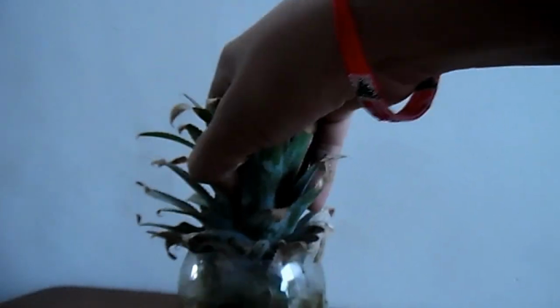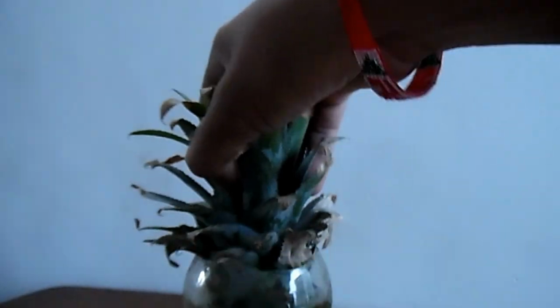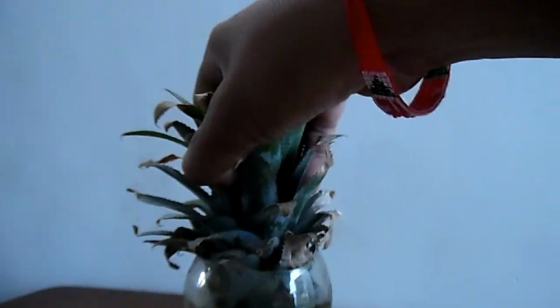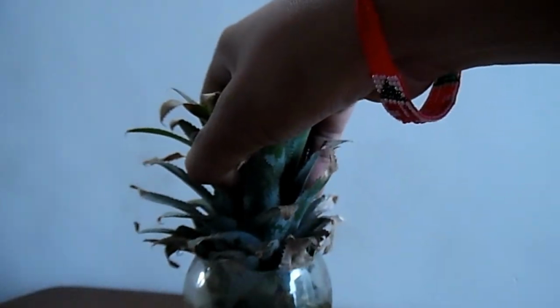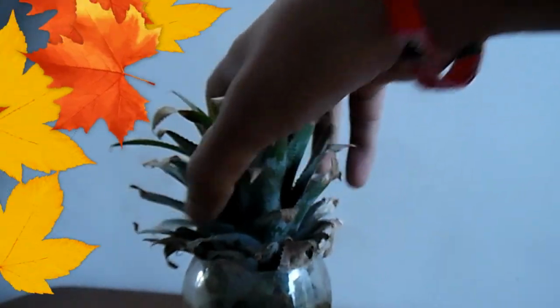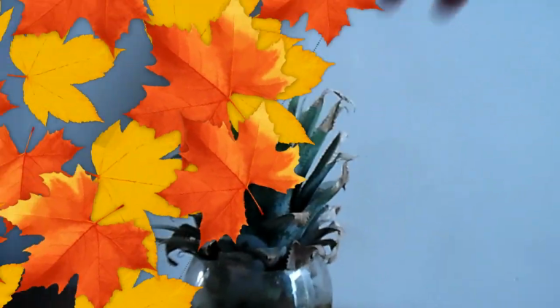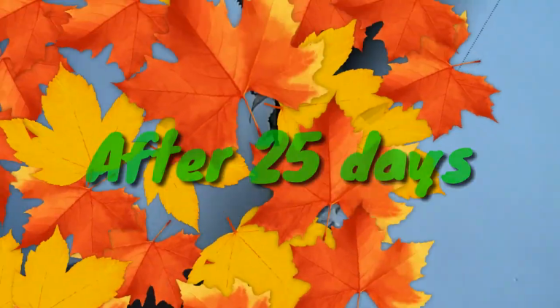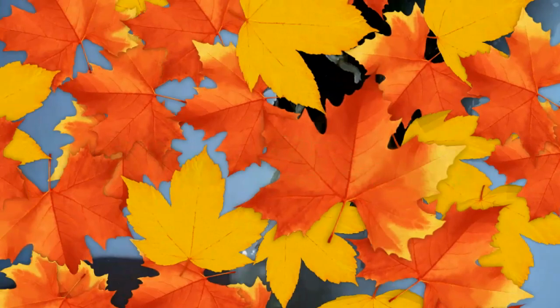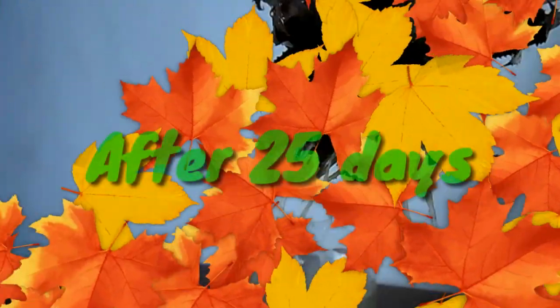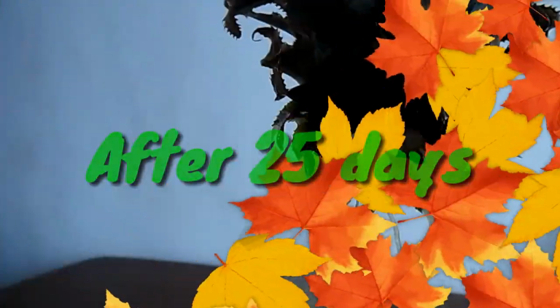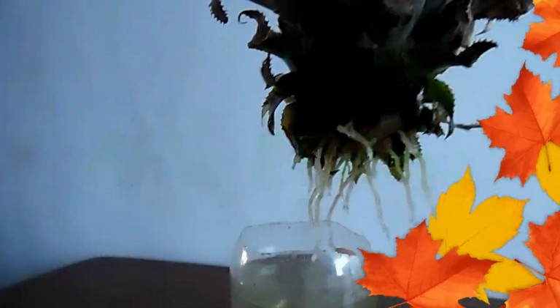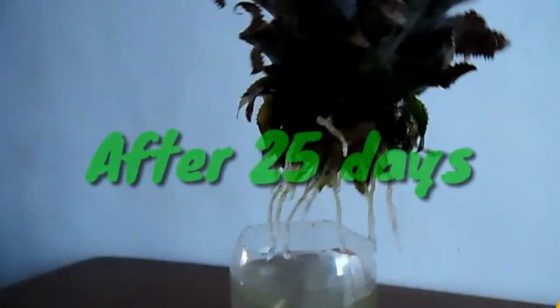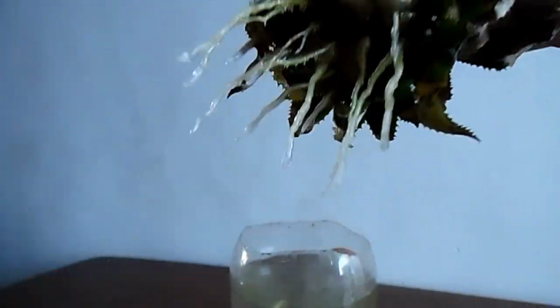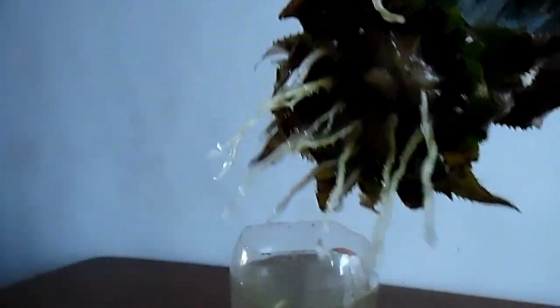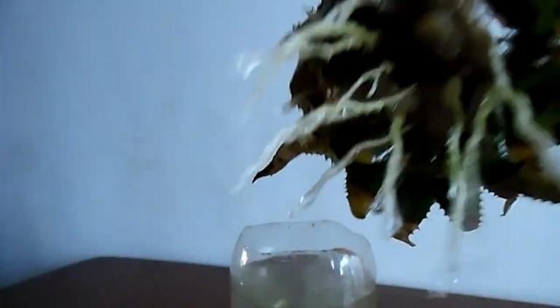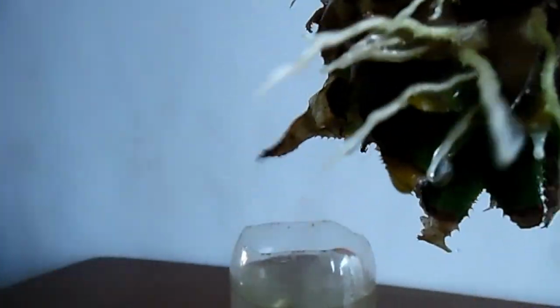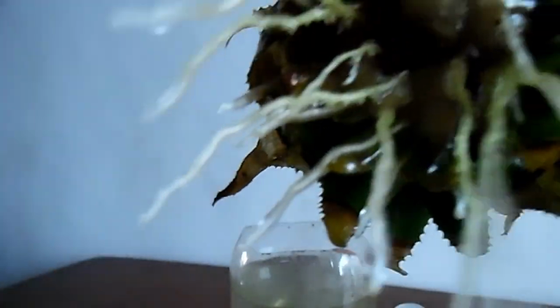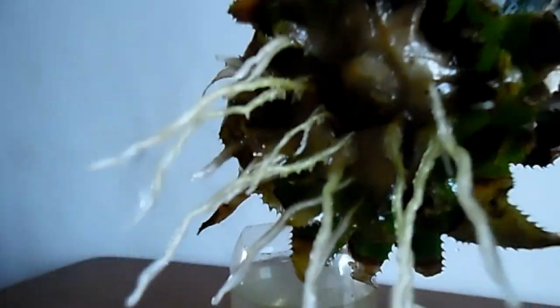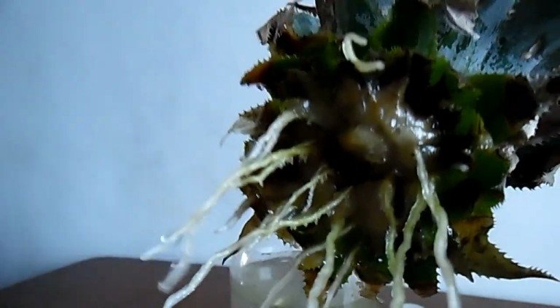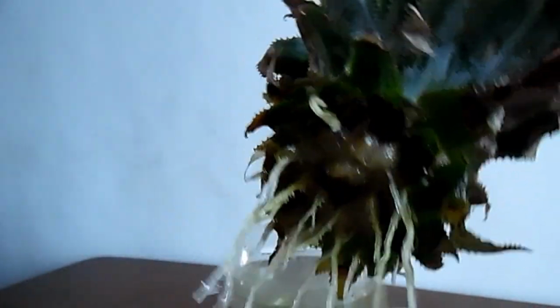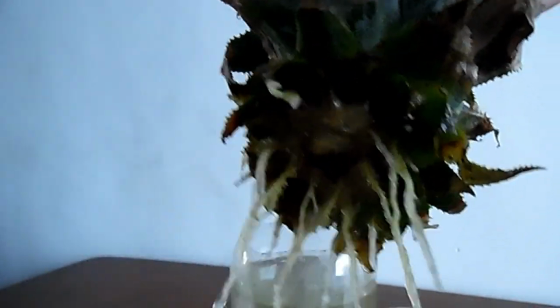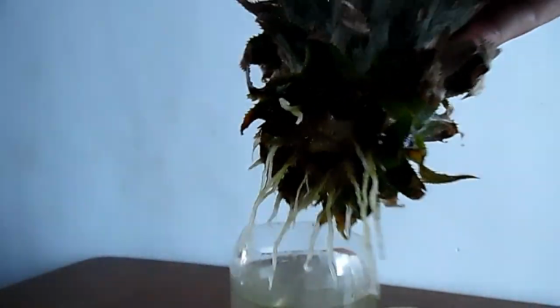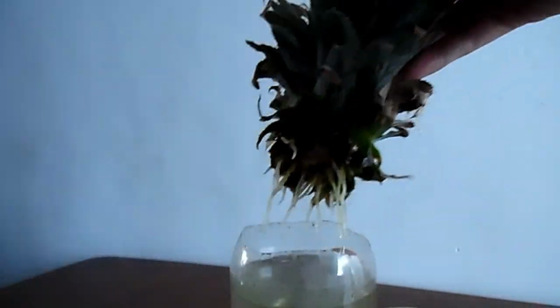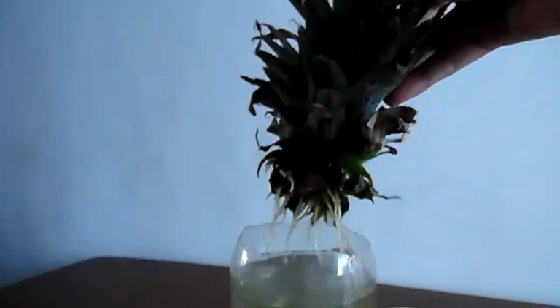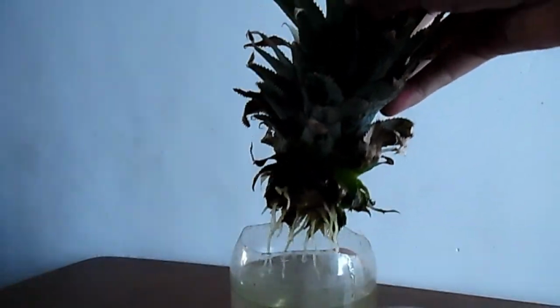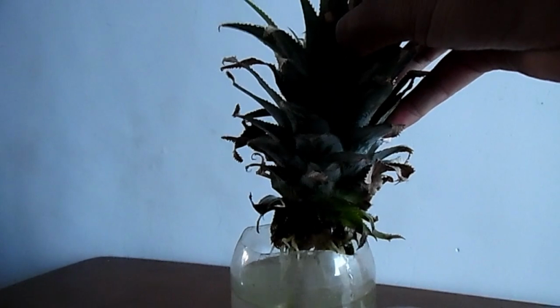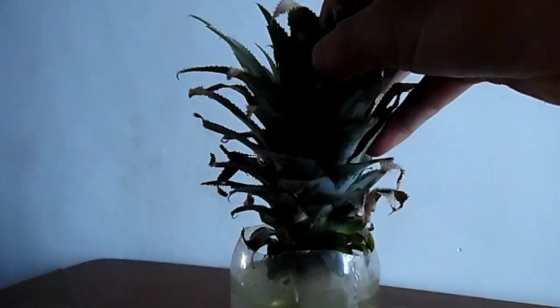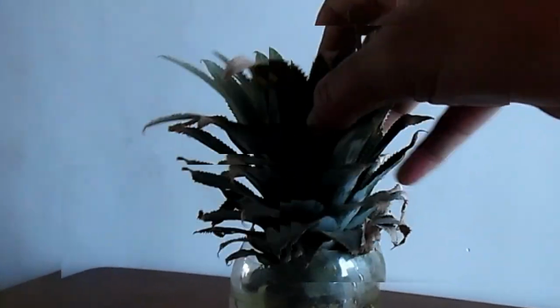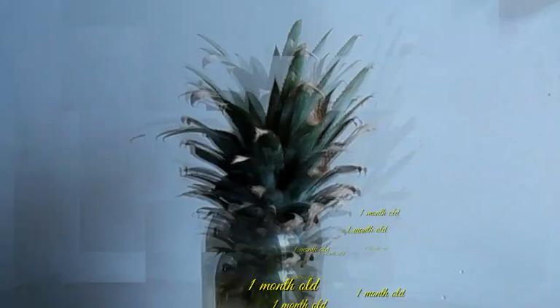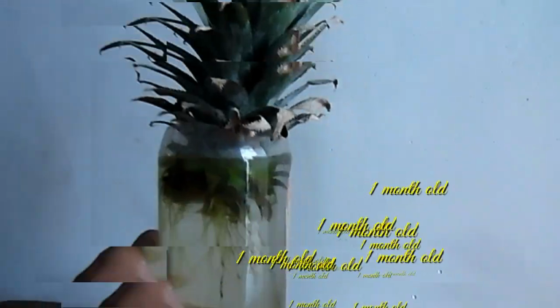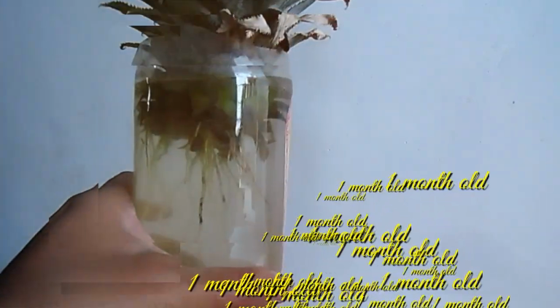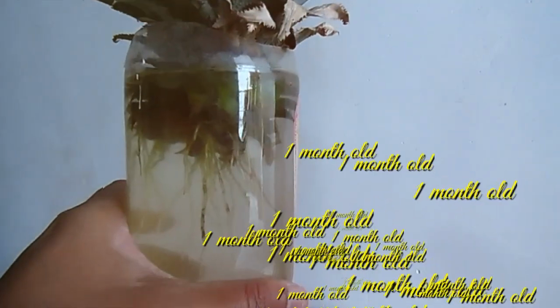25 days later, much more growth than before. And then just one month later, guys, you can see even more.